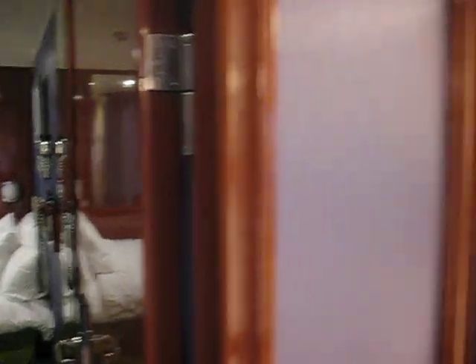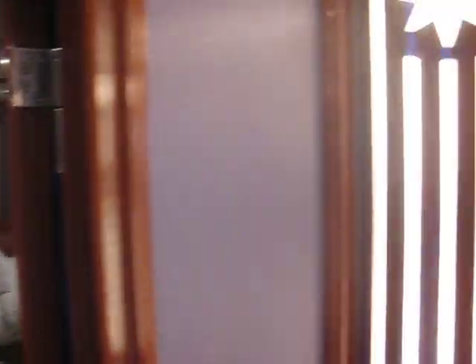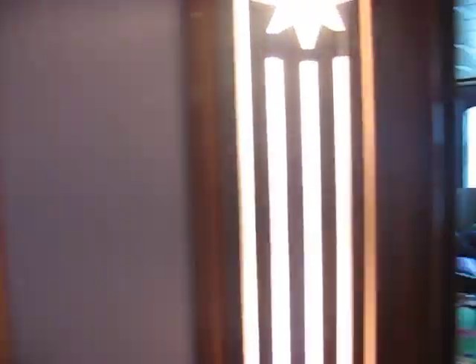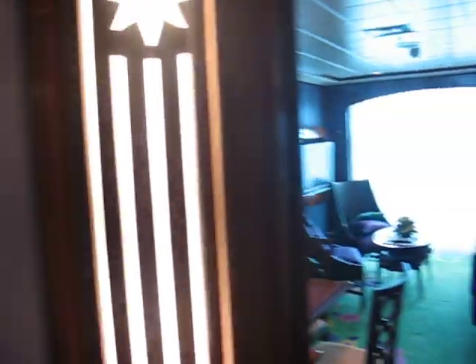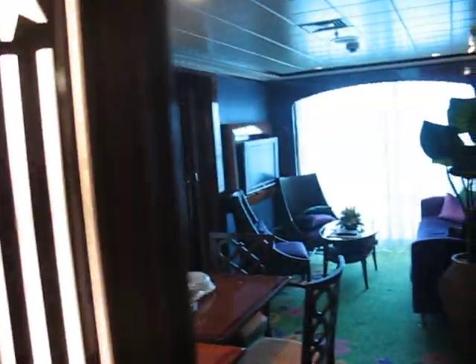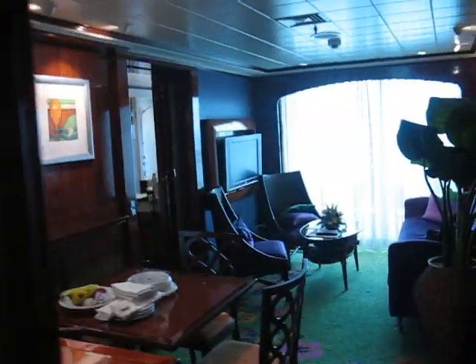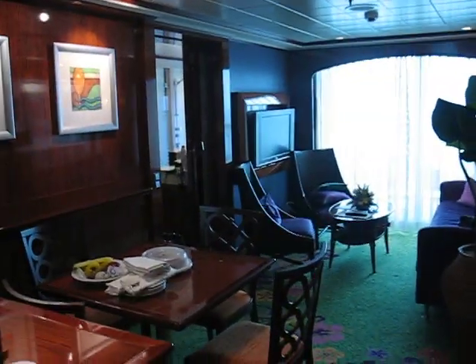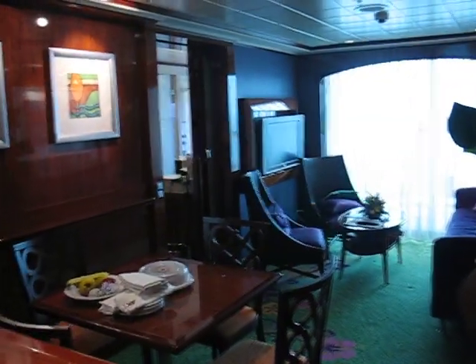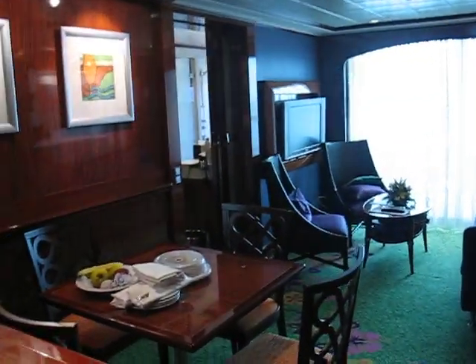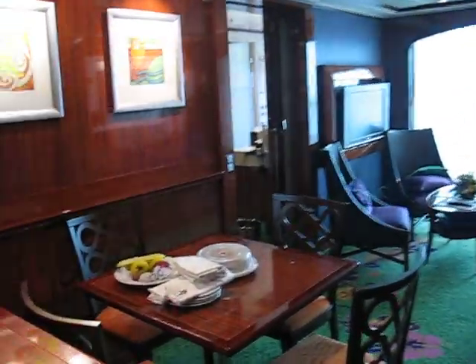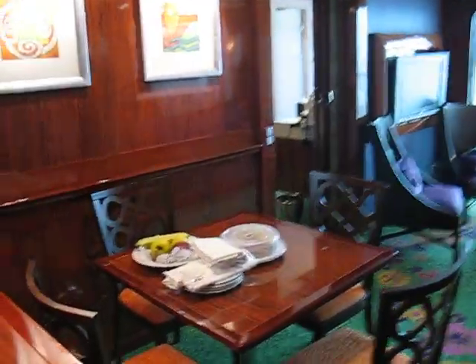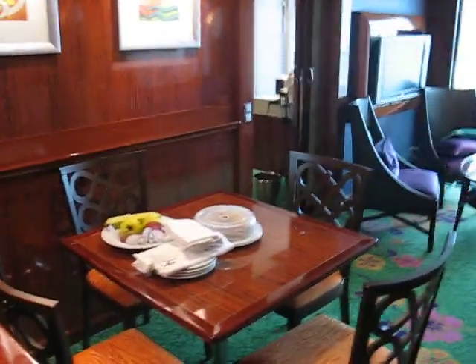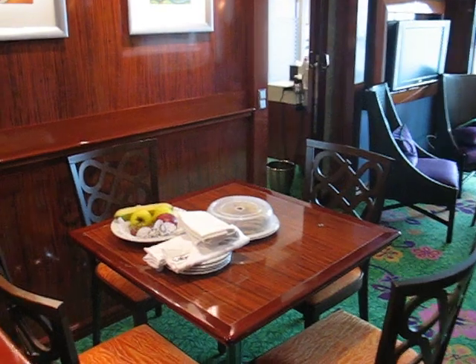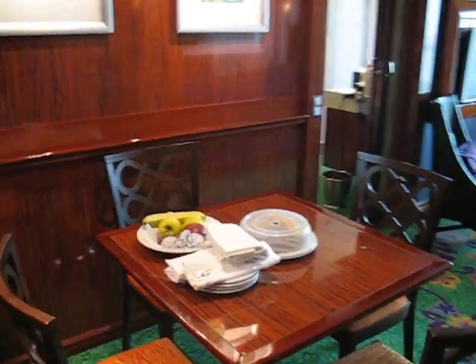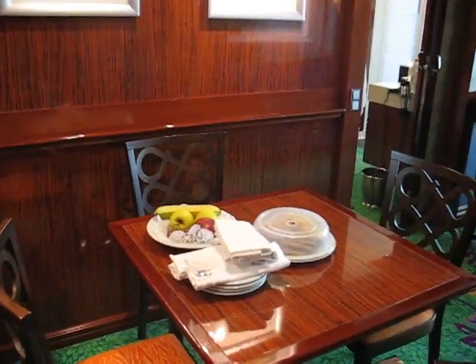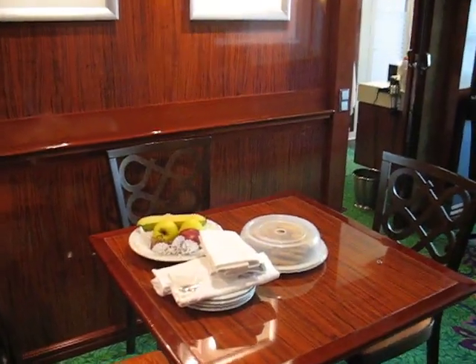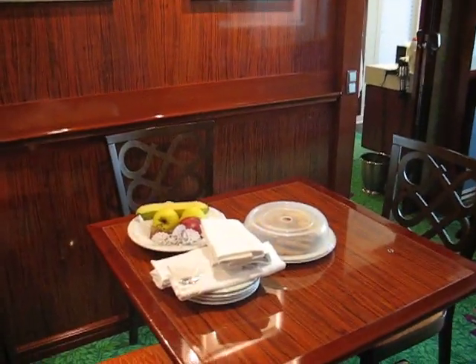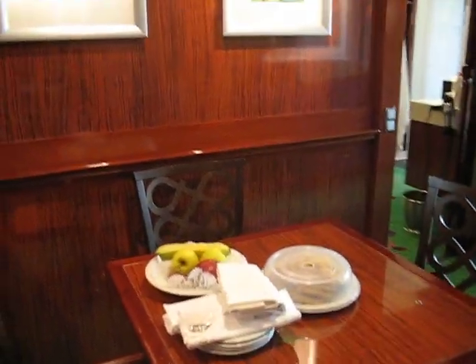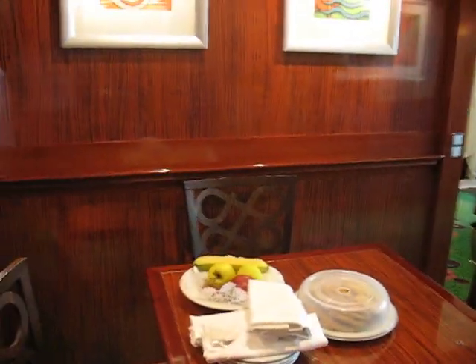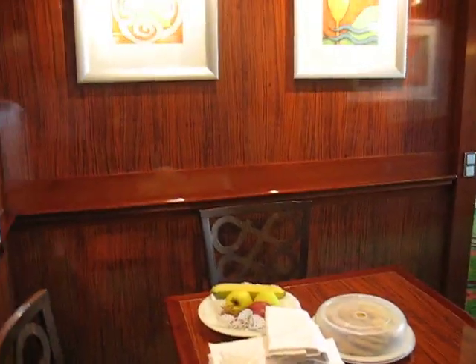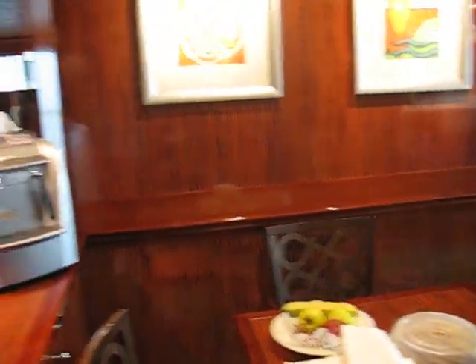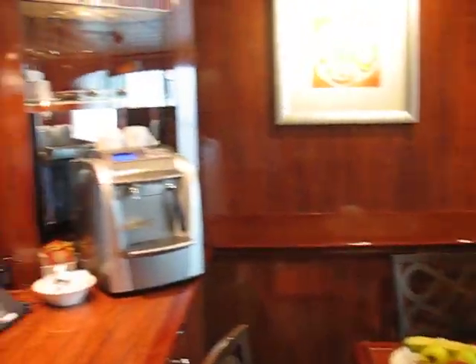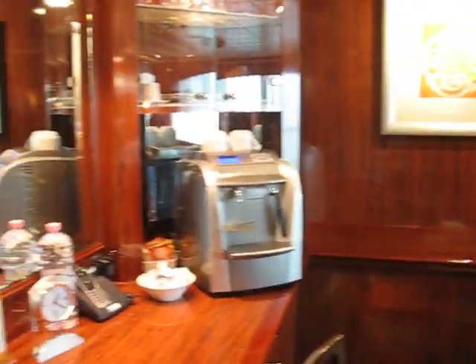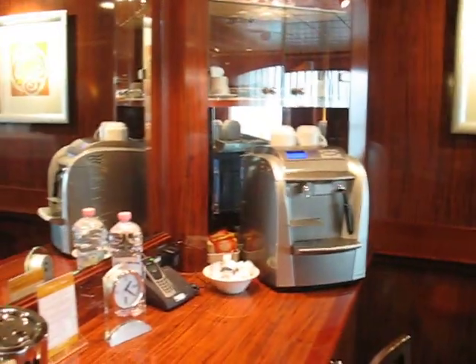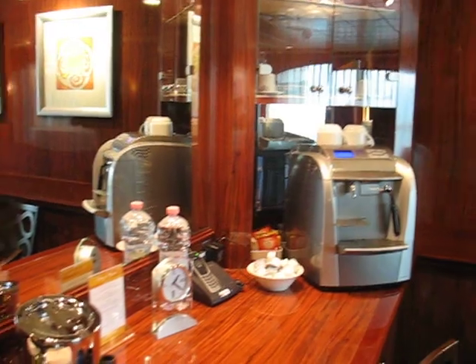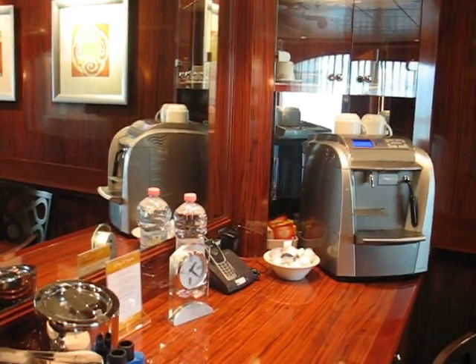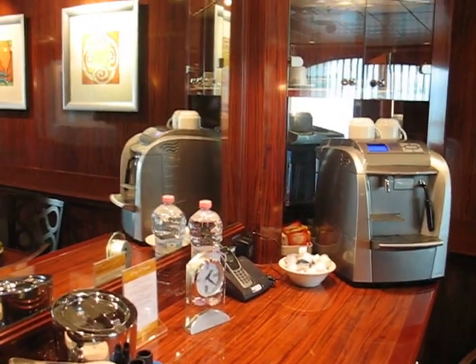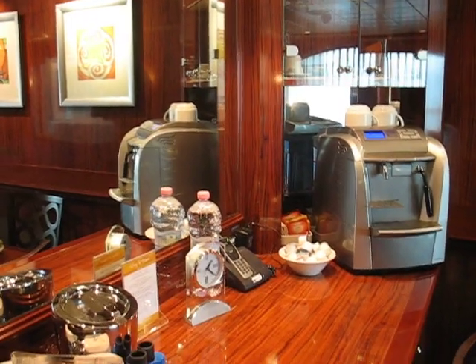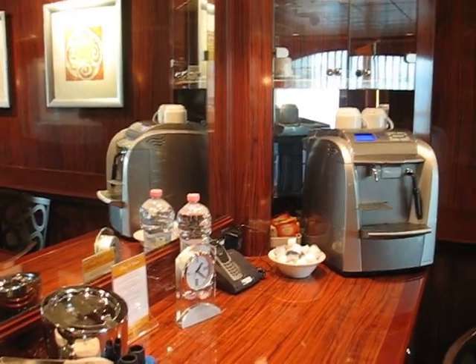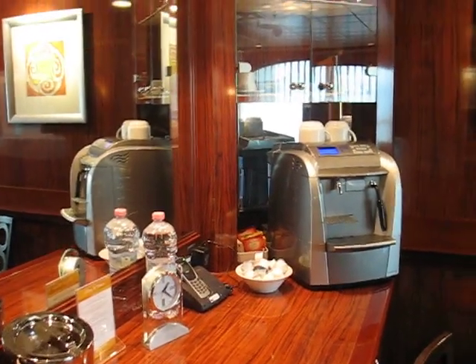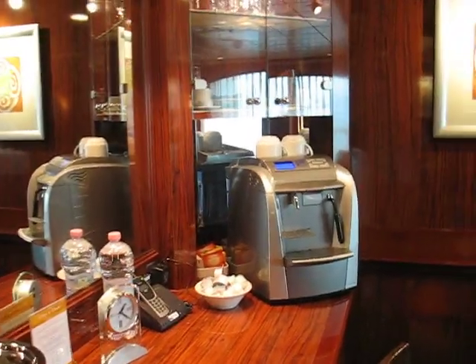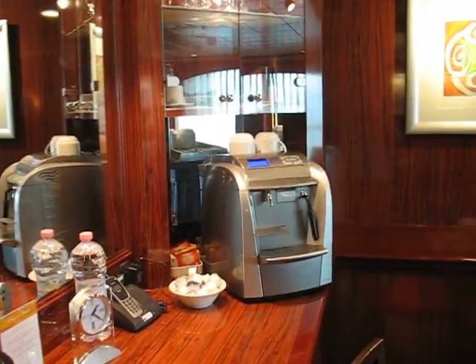And we're coming around into our dining room. They brought us some cookies and fresh fruit. And this is our bar, old coffee maker.